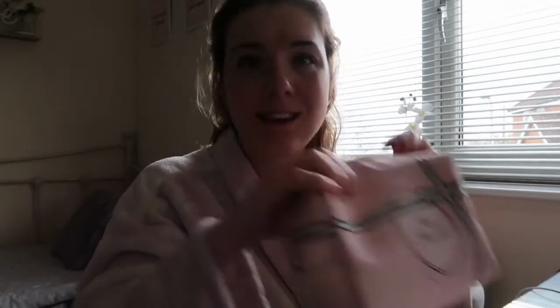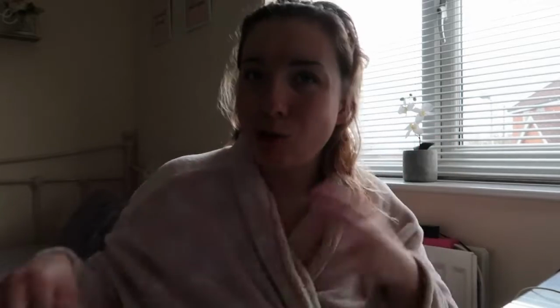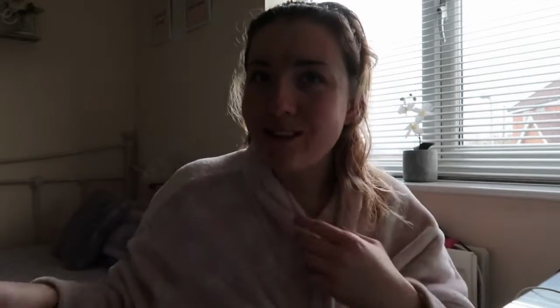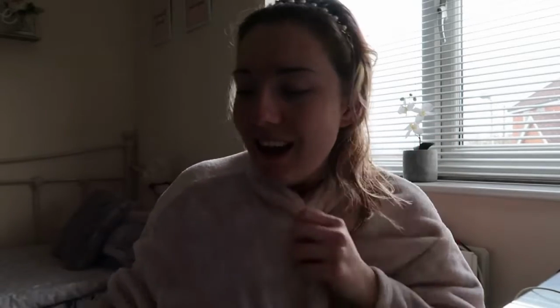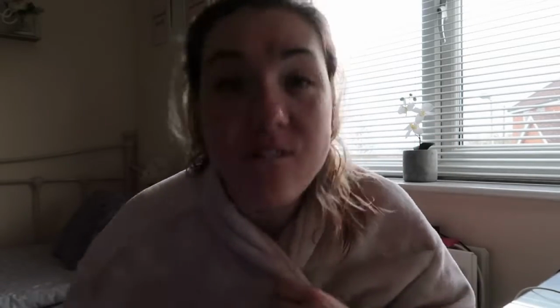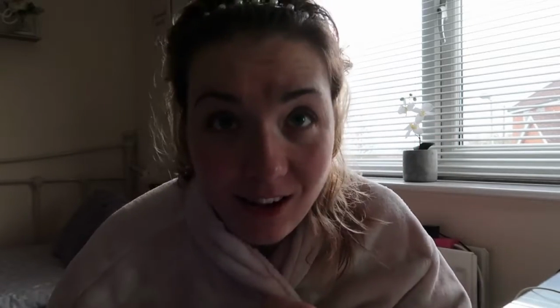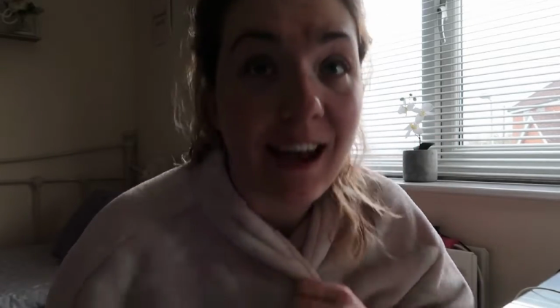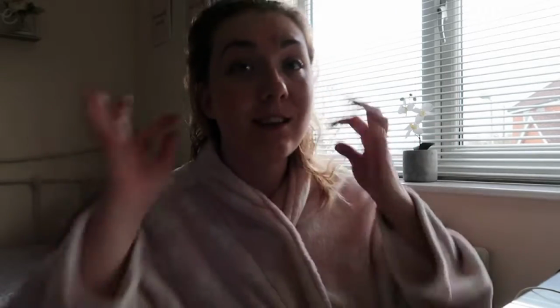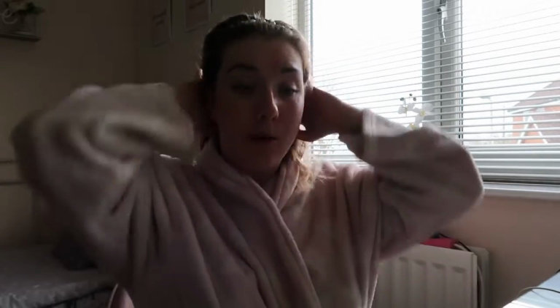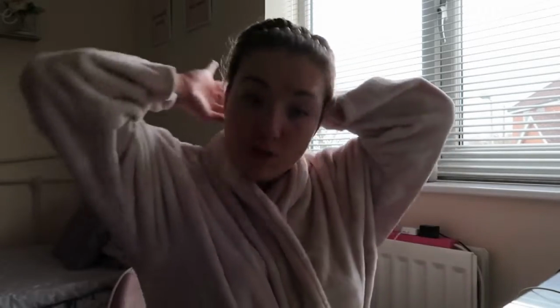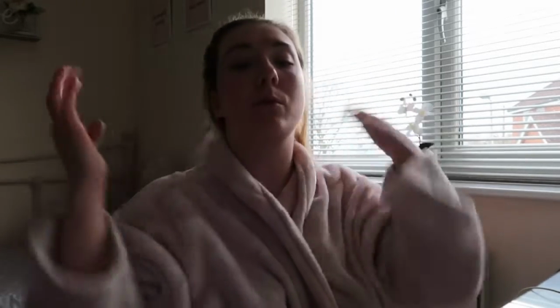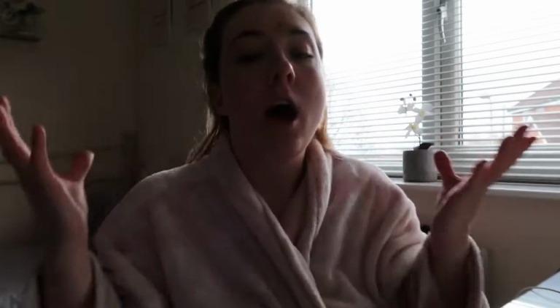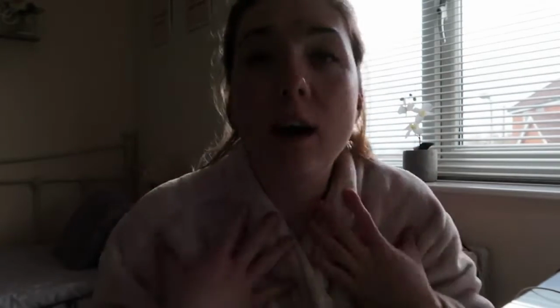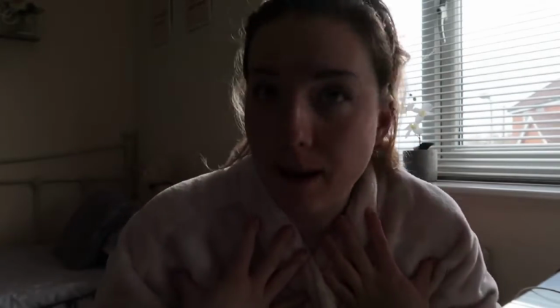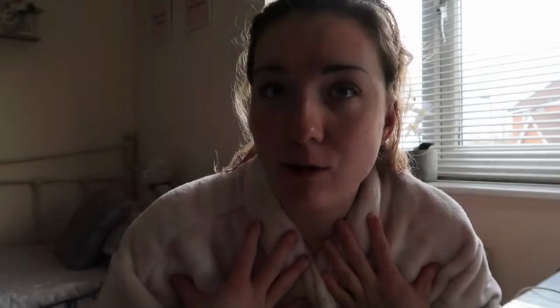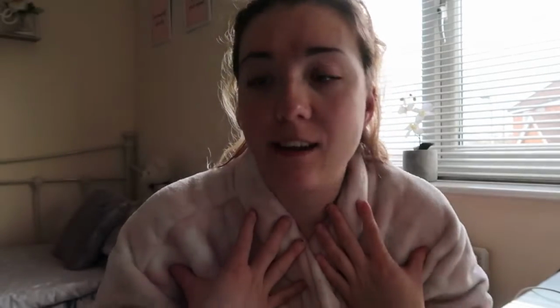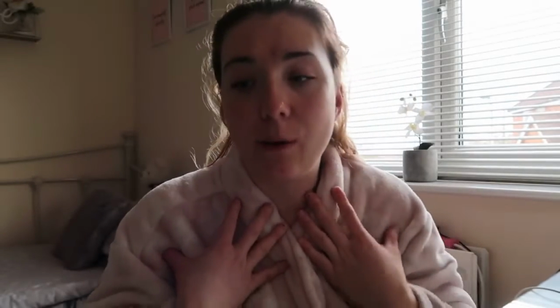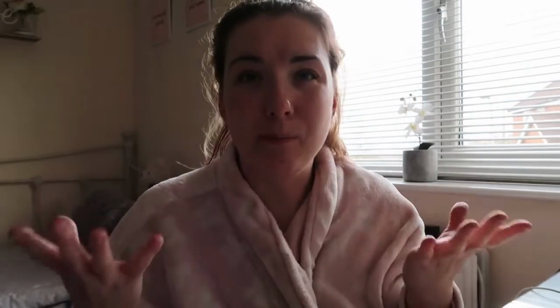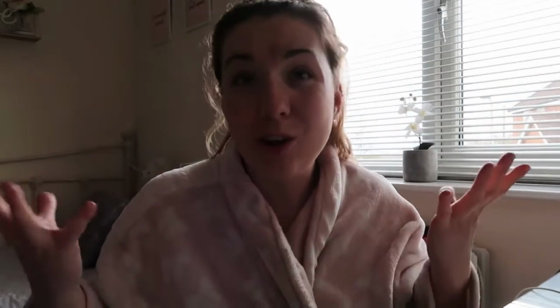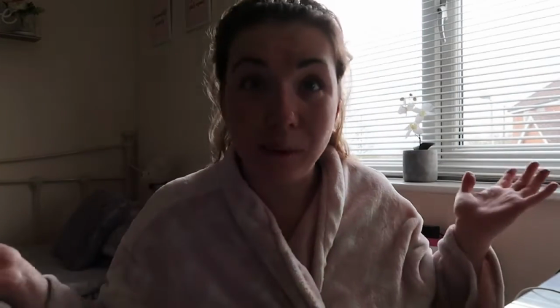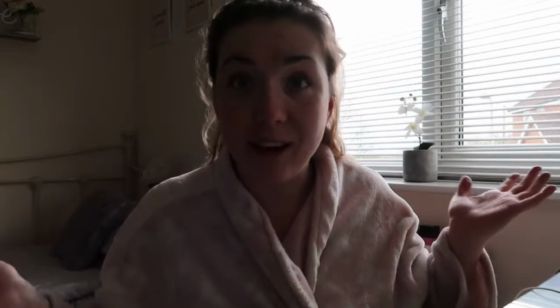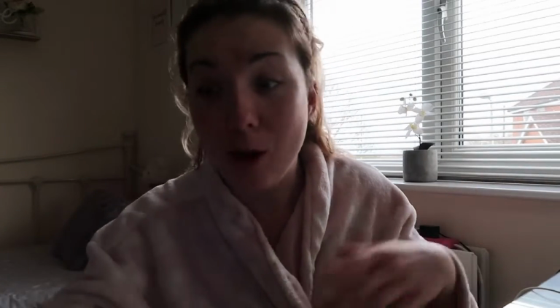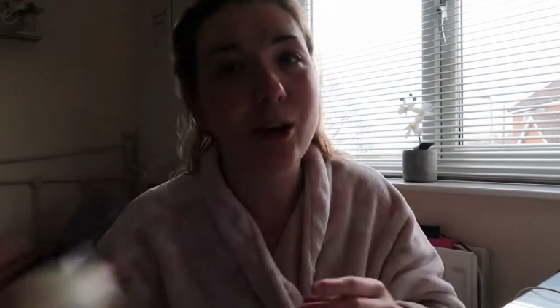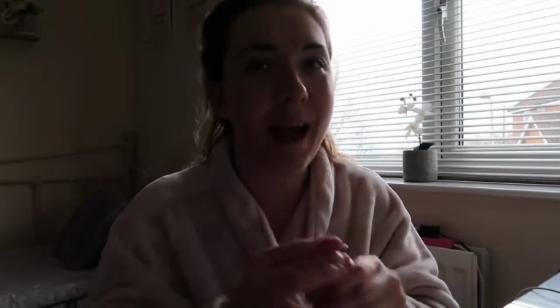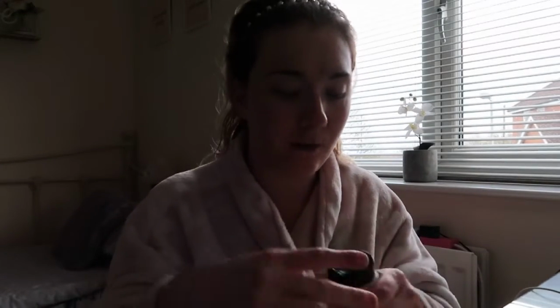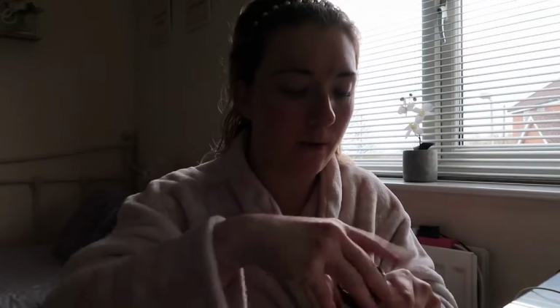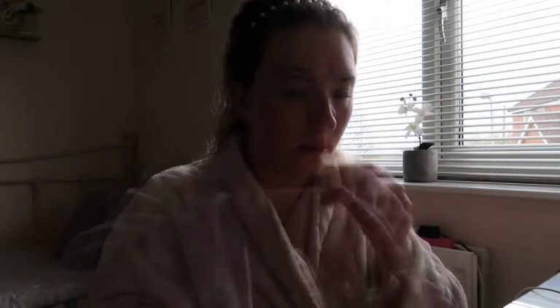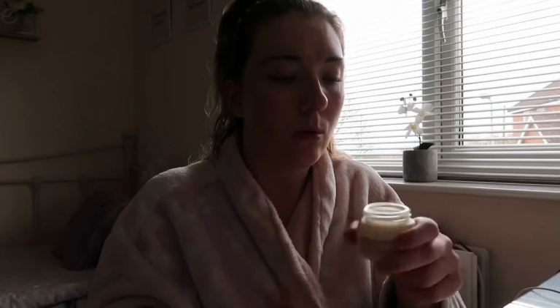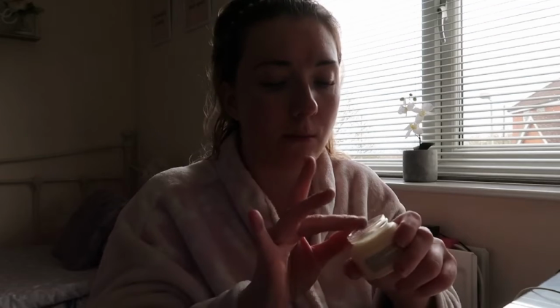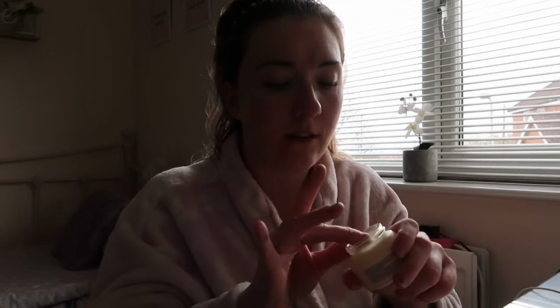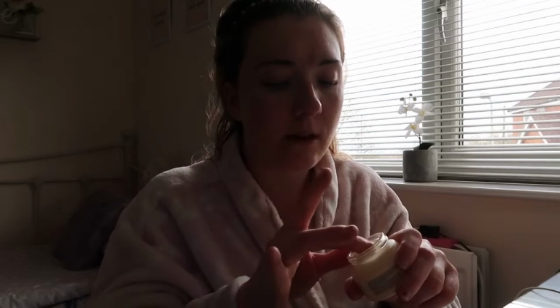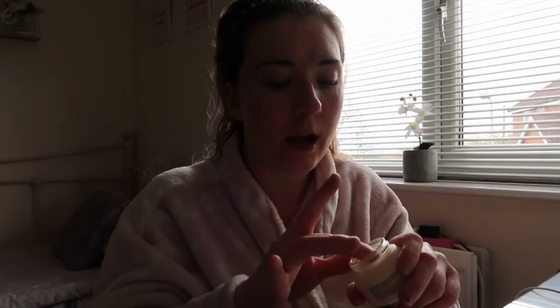Today is Valentine's Day, so I'm going to do a nice makeup routine so I can look nice when David gets home. I'm going to curl my hair as well. Oh, it does smell nice — it smells like sun lotion.